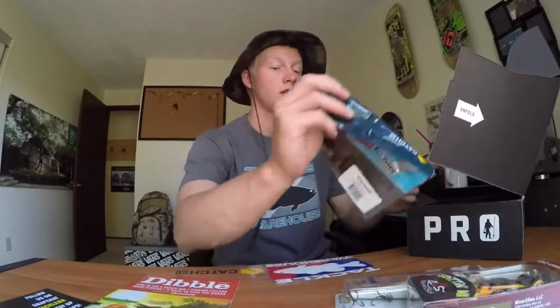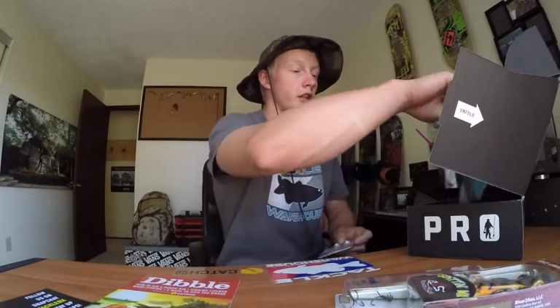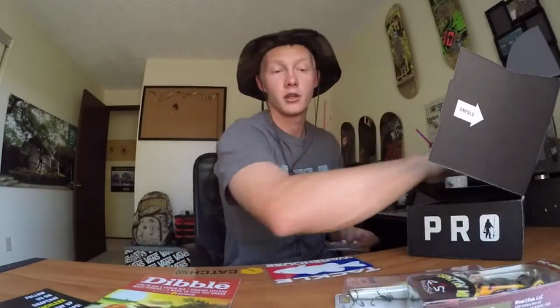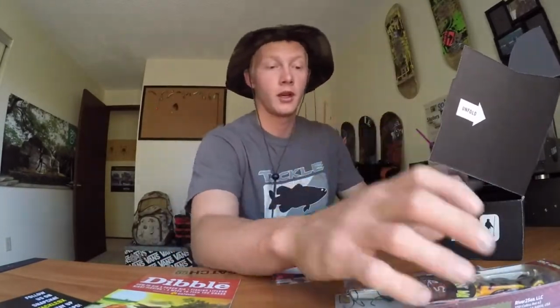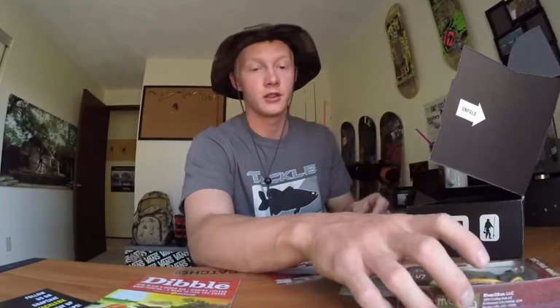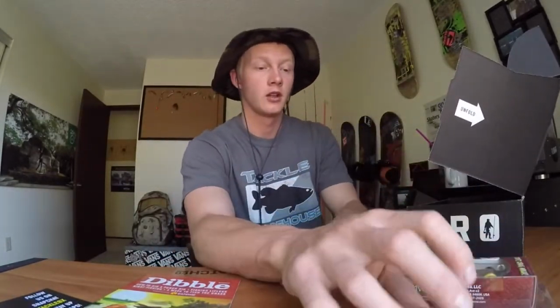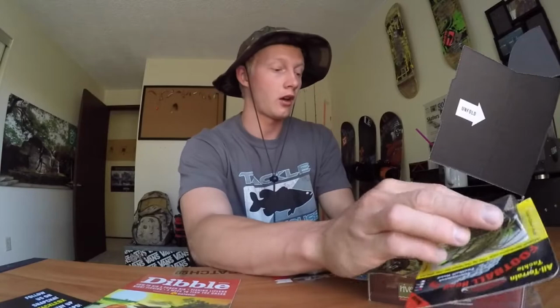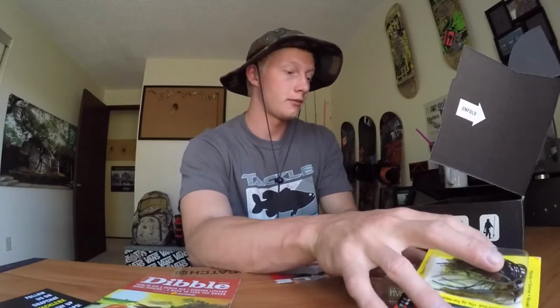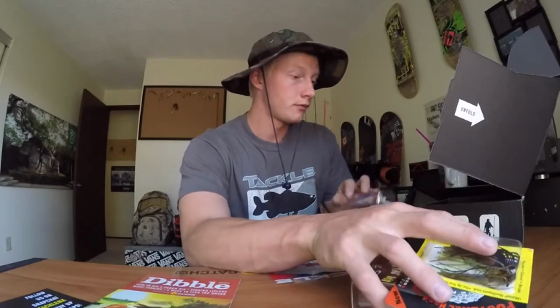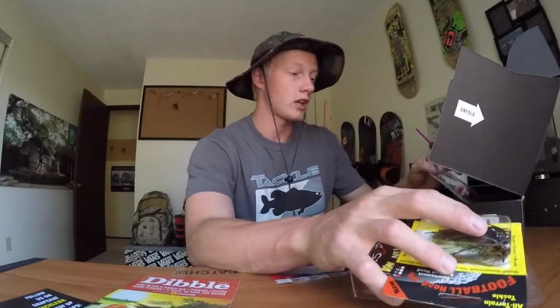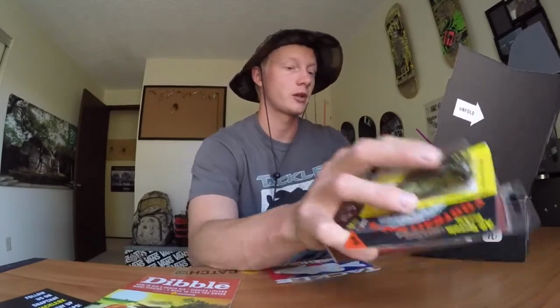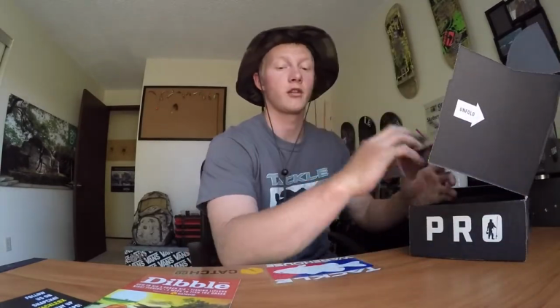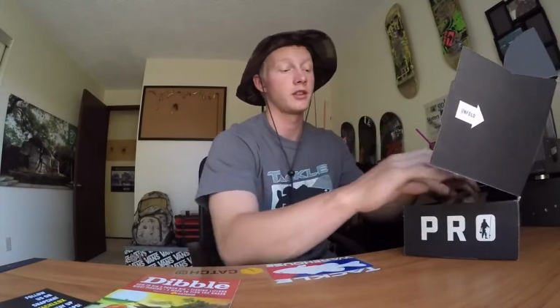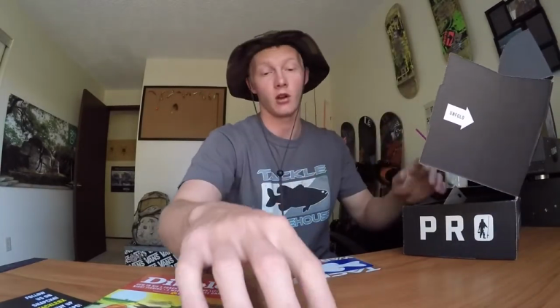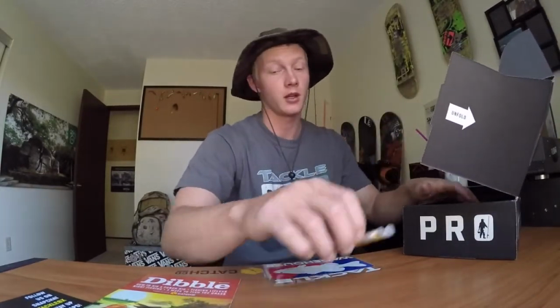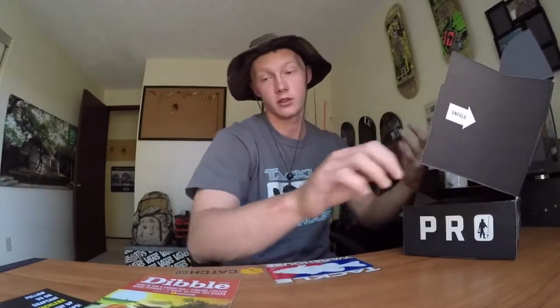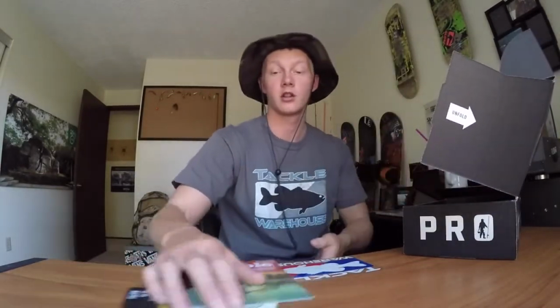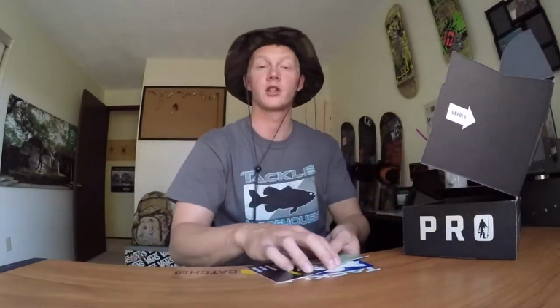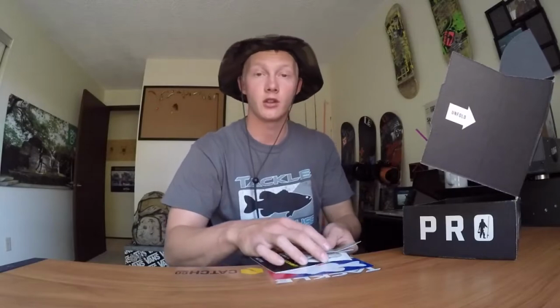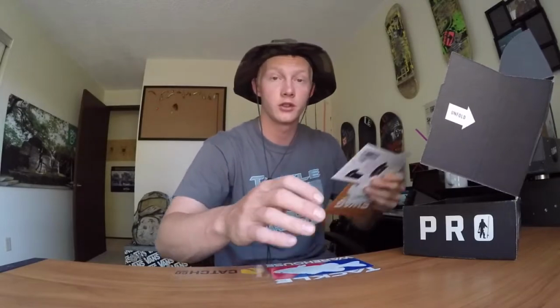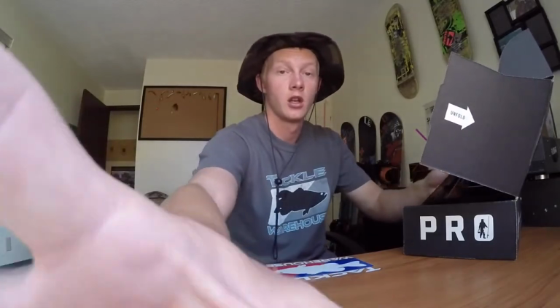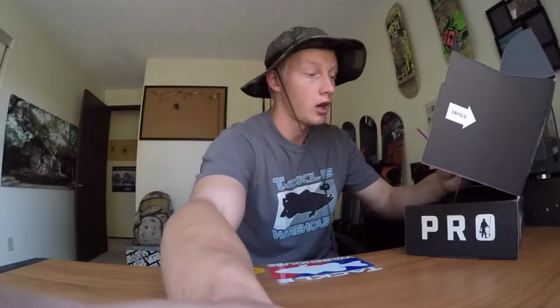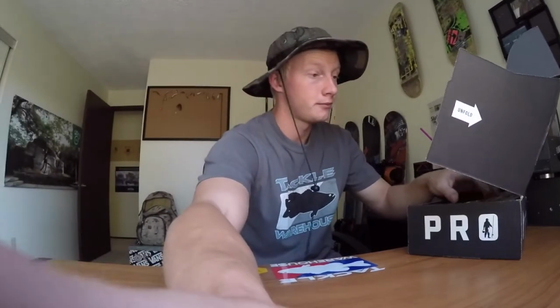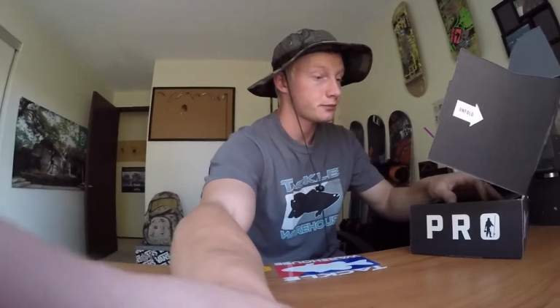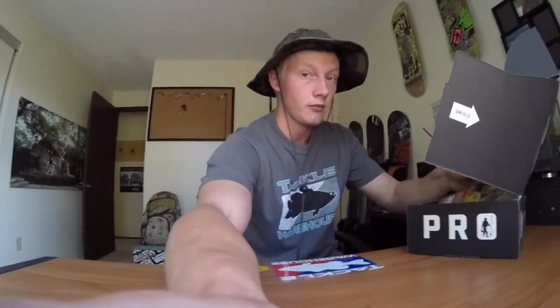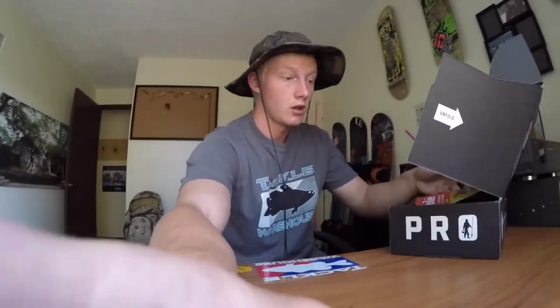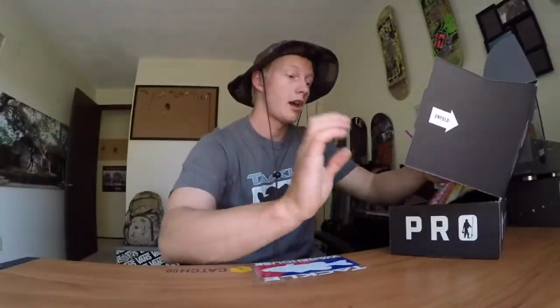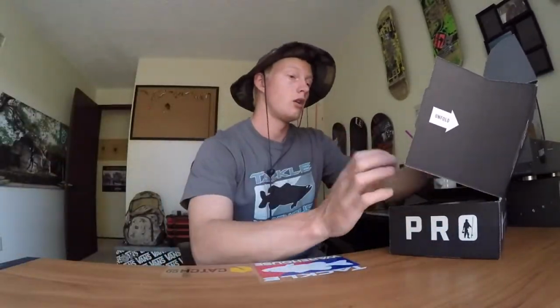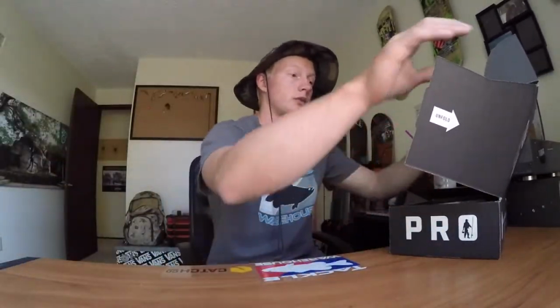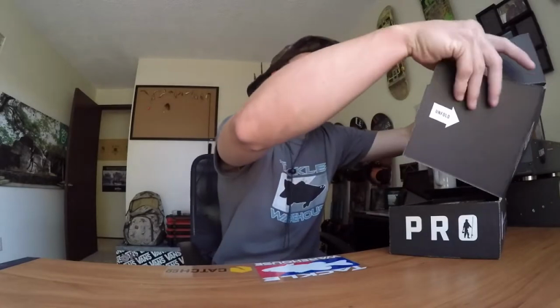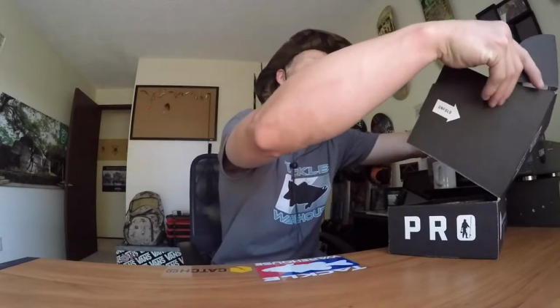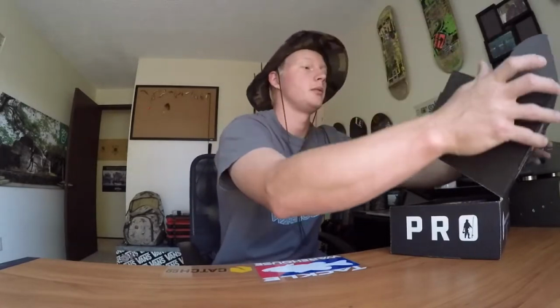So that was the MTB. I got some pretty cool baits. Not so sure about the soft plastics, but the hard baits look good — I'm definitely going to use all of those. Now I'm going to jump straight into the LTB.